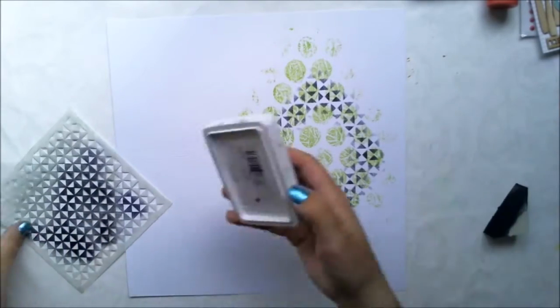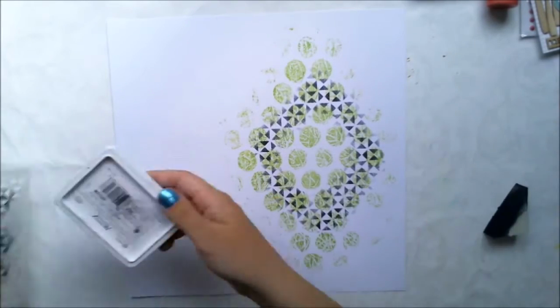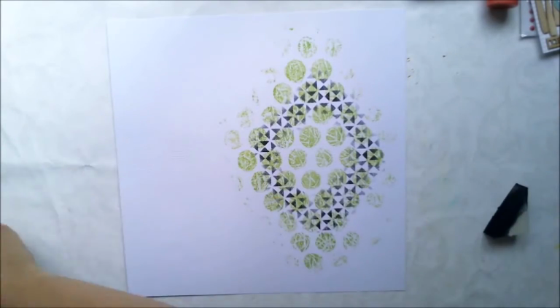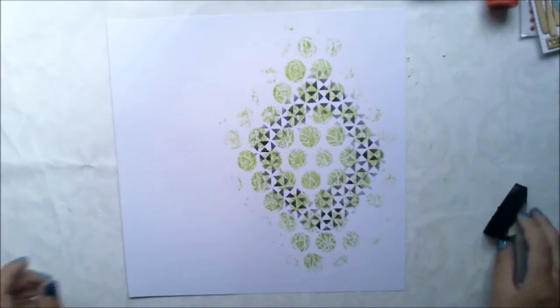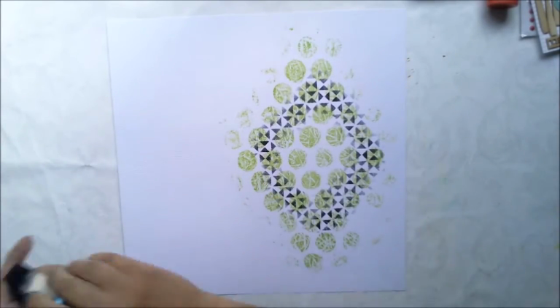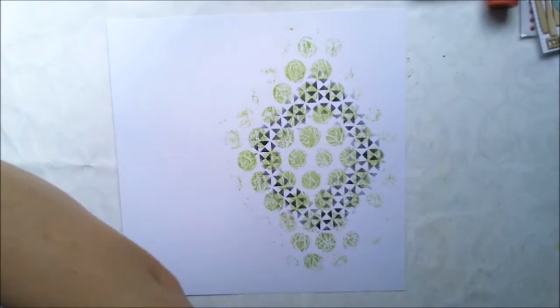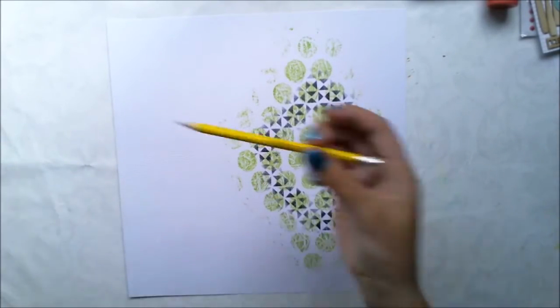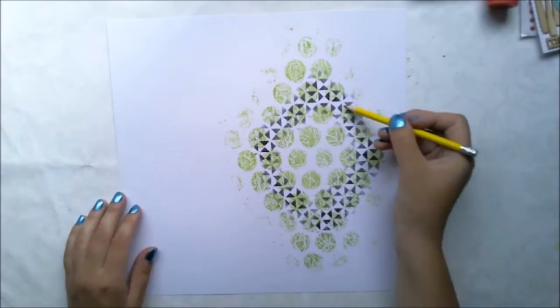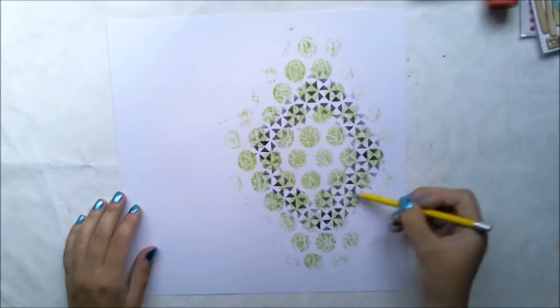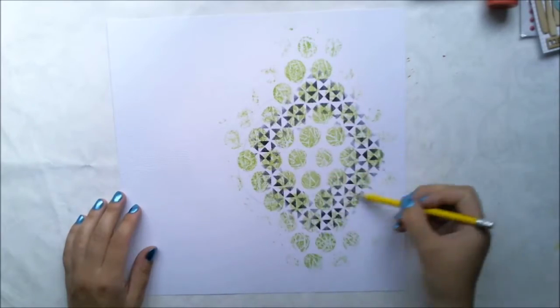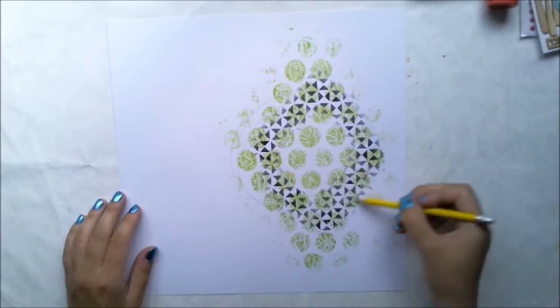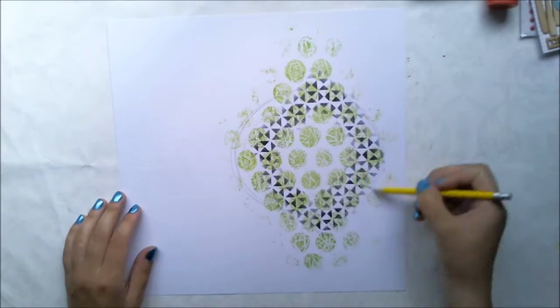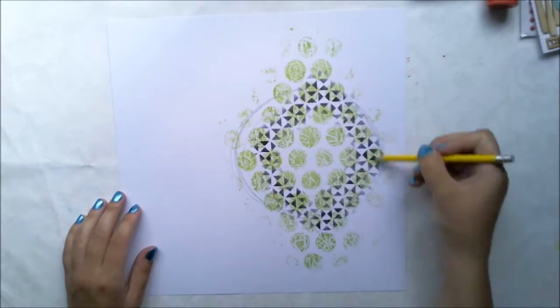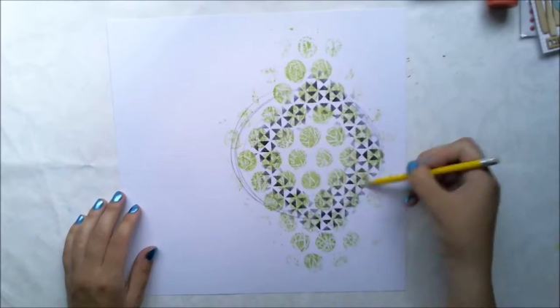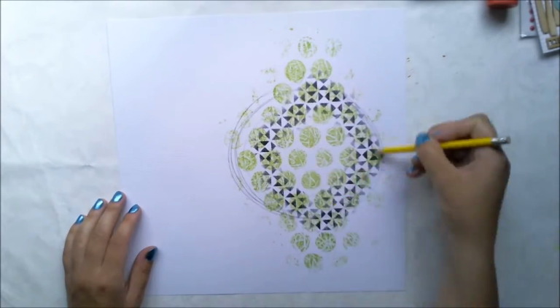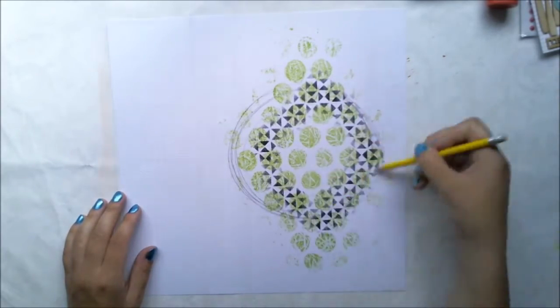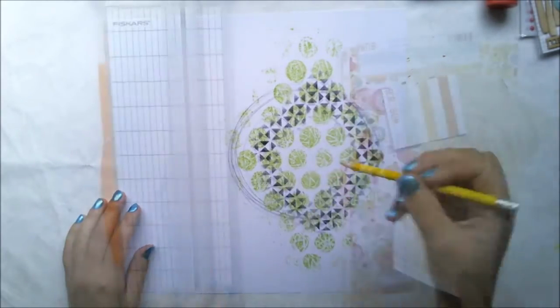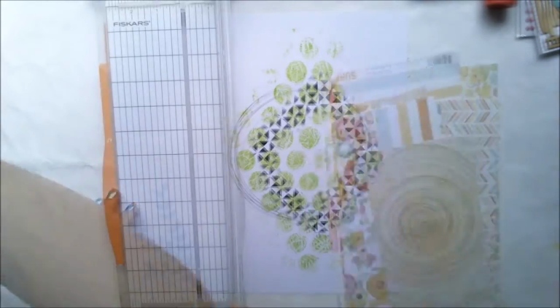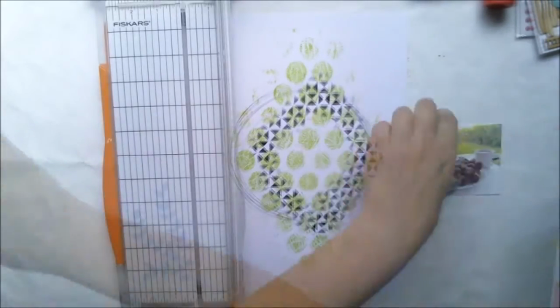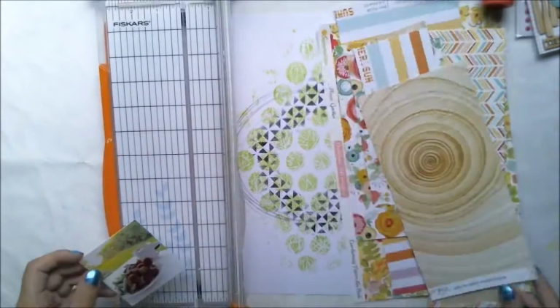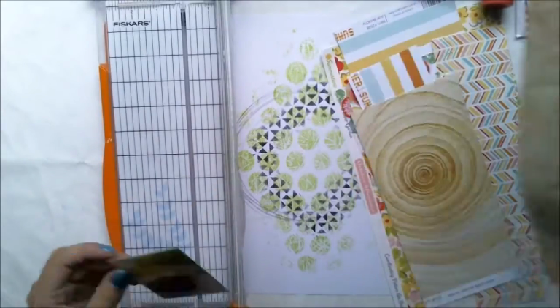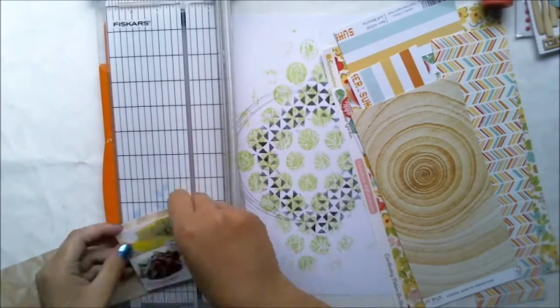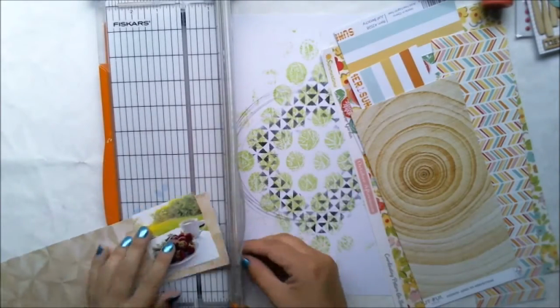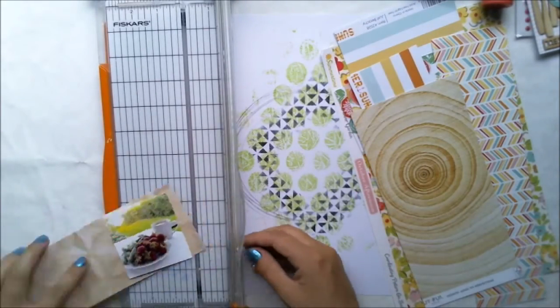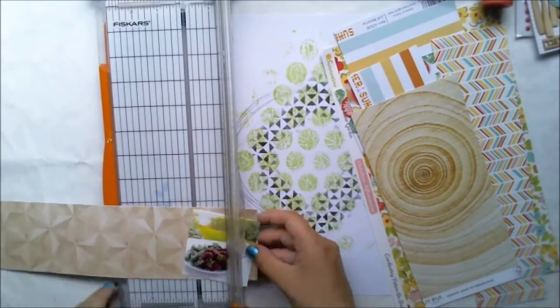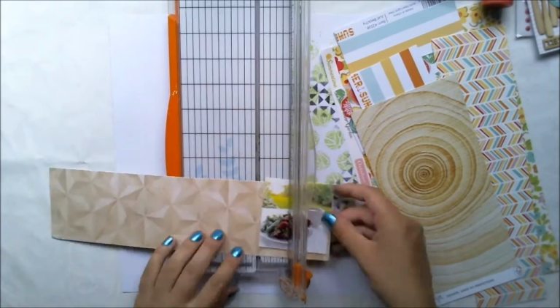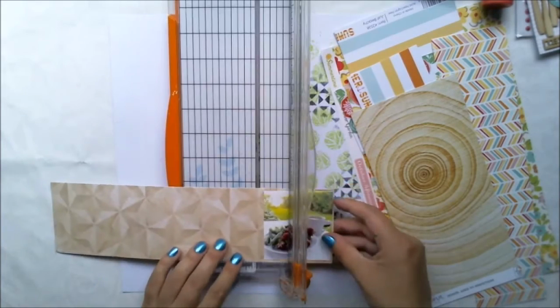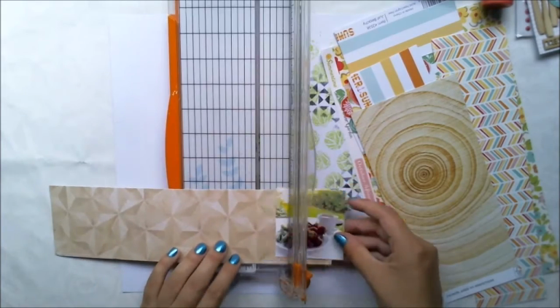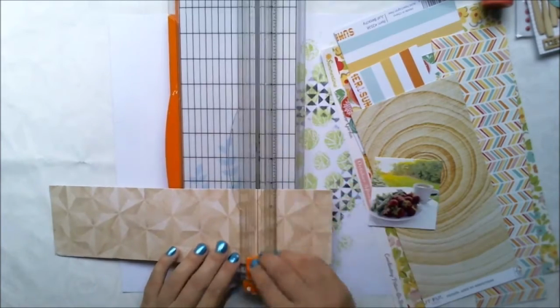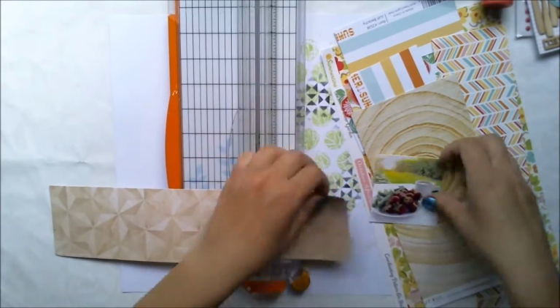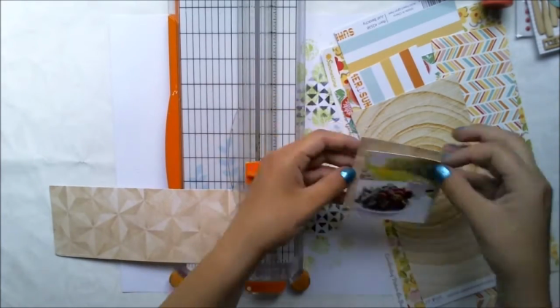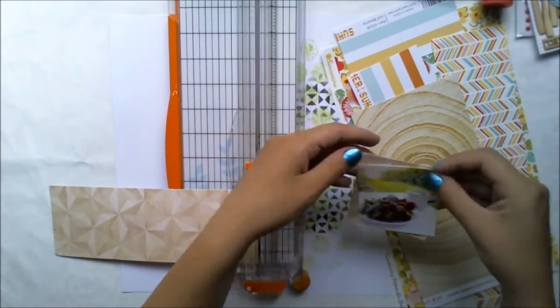After I'm done with inking, I'm drawing some random circles with a pencil and then I'm starting to cut papers for my paper layers.